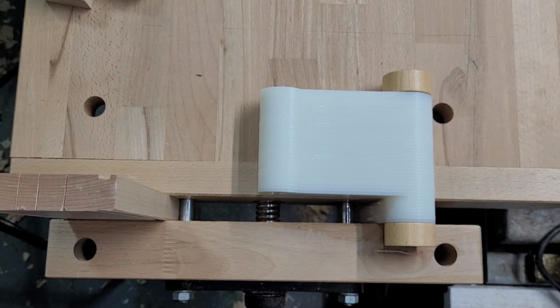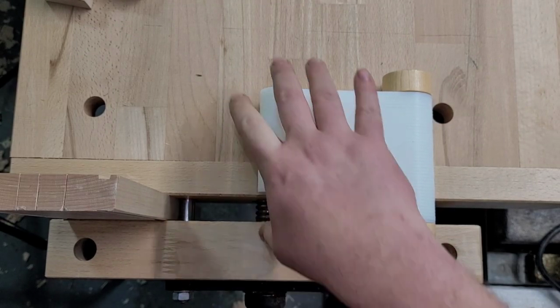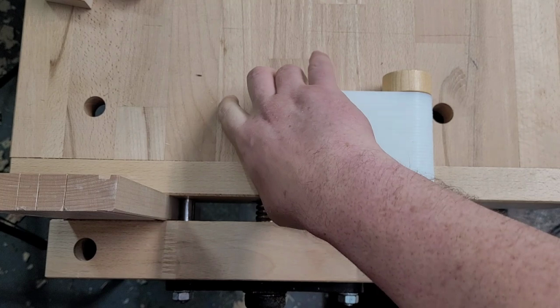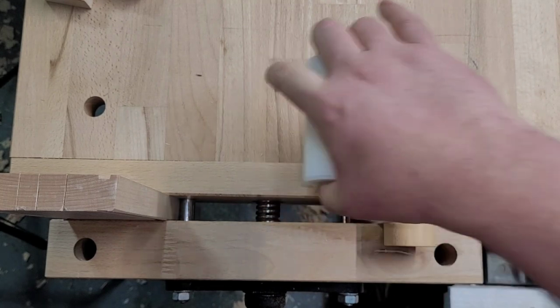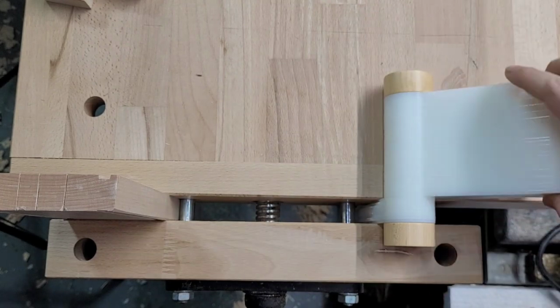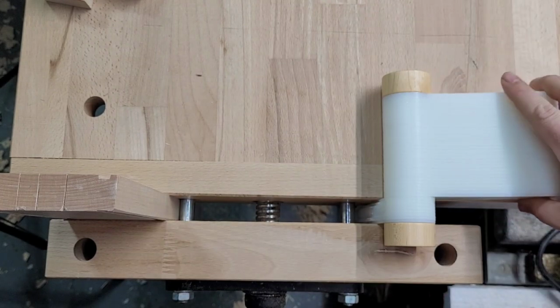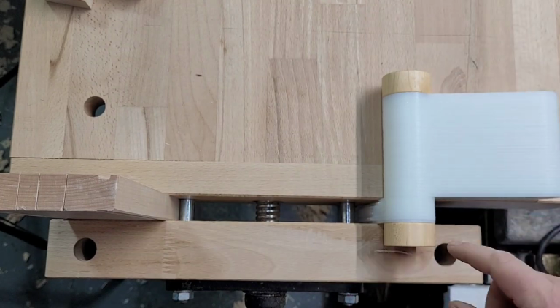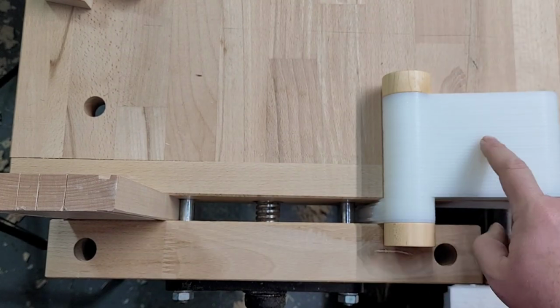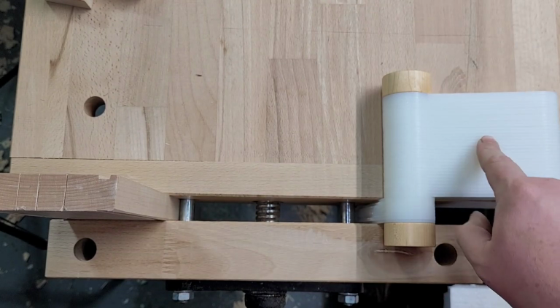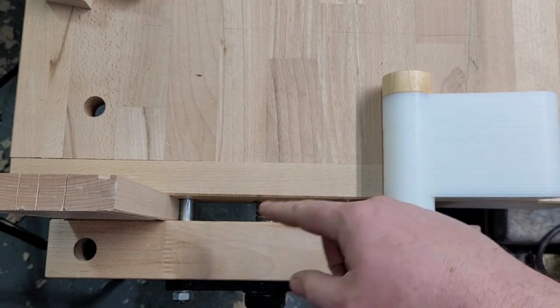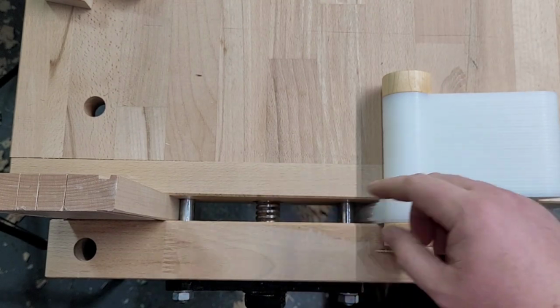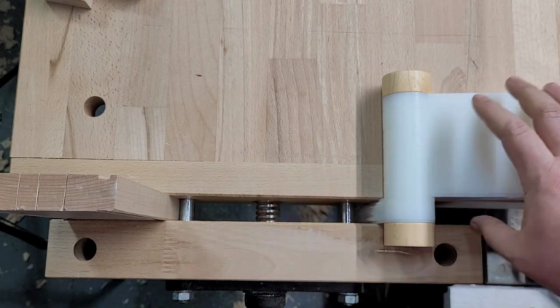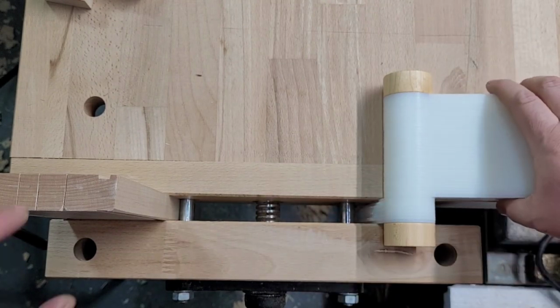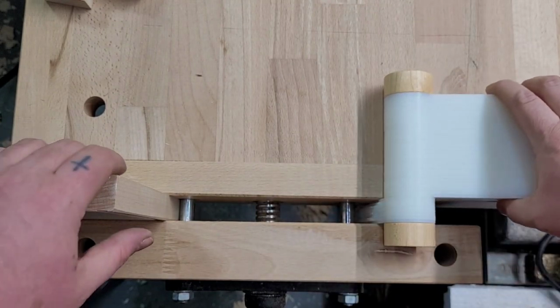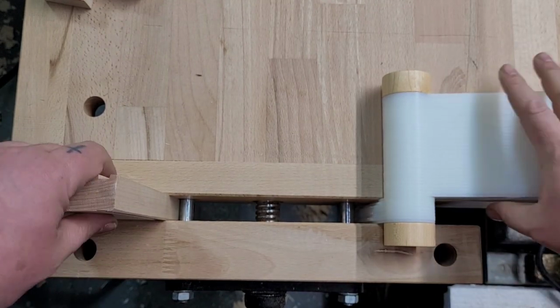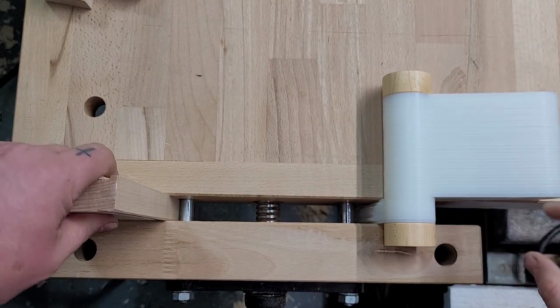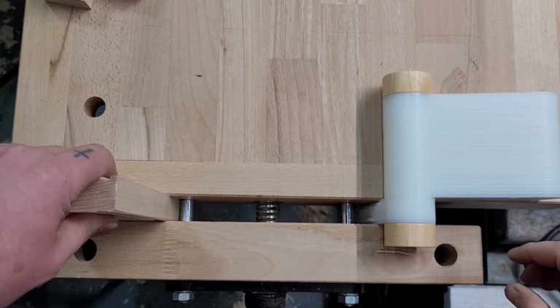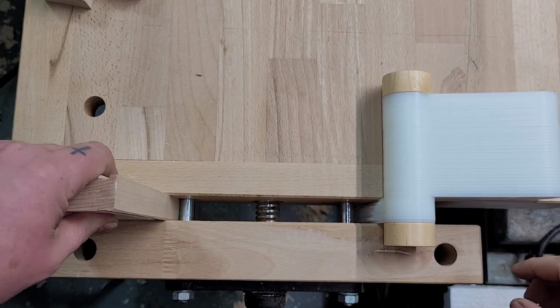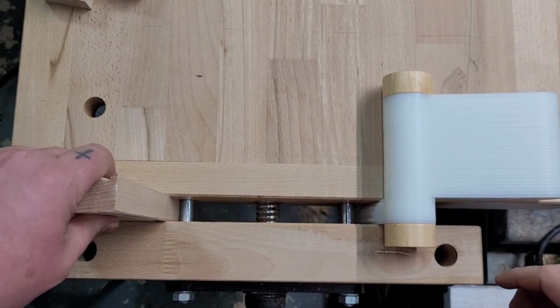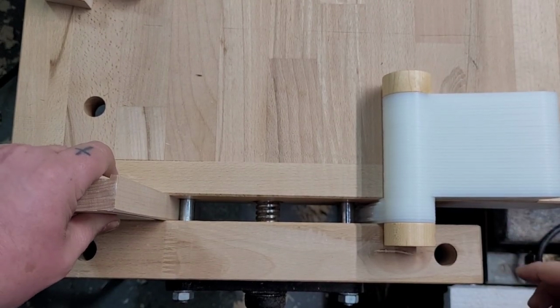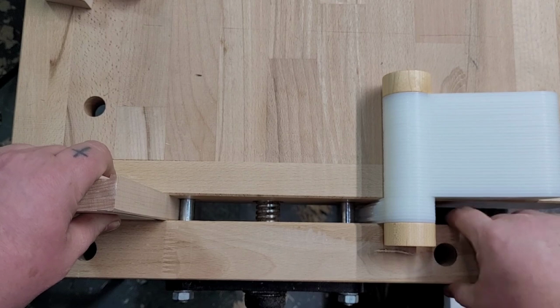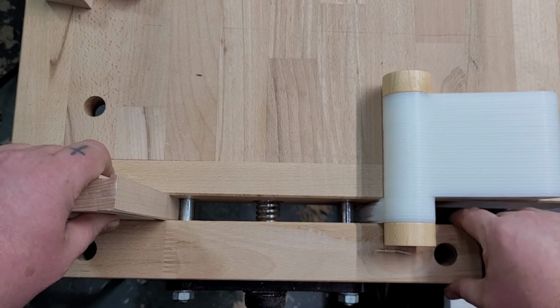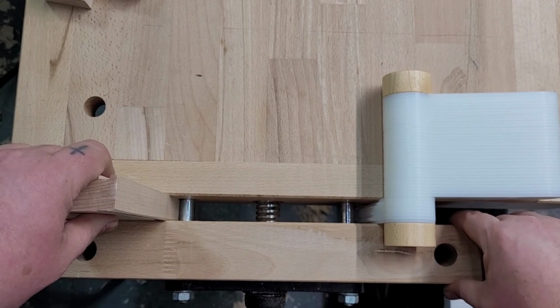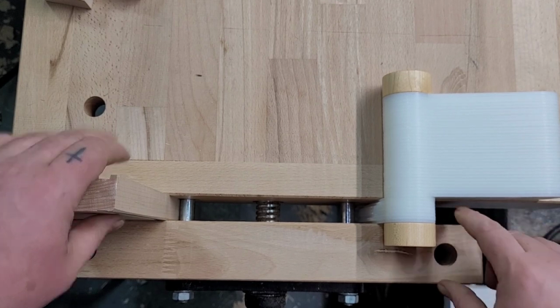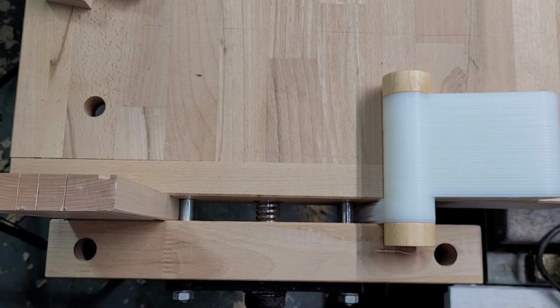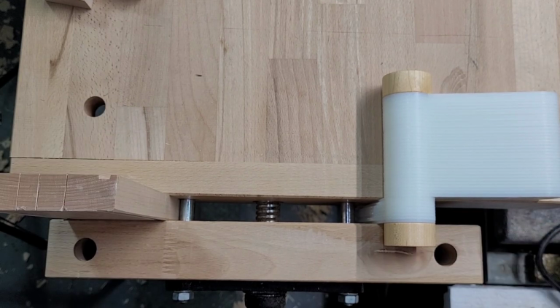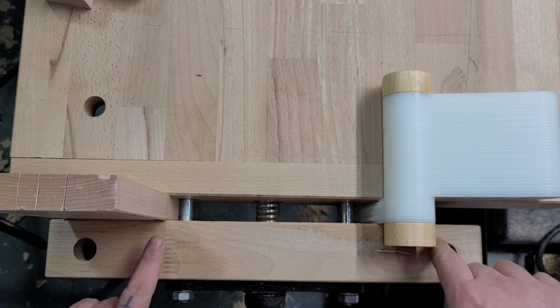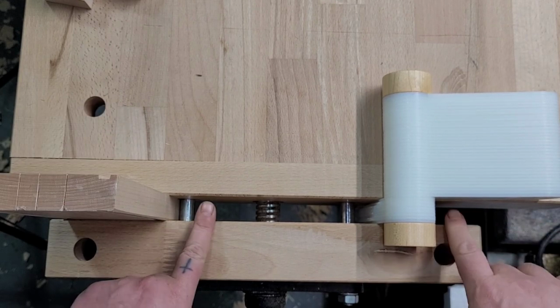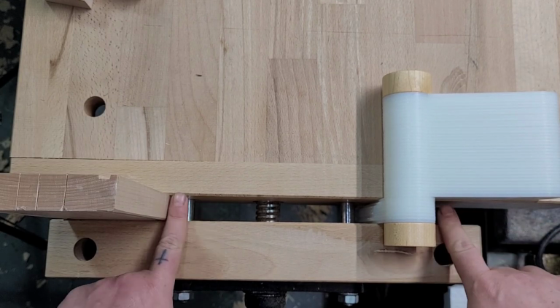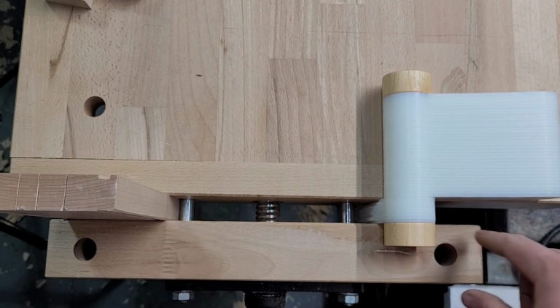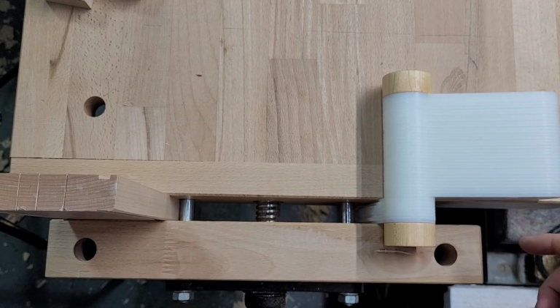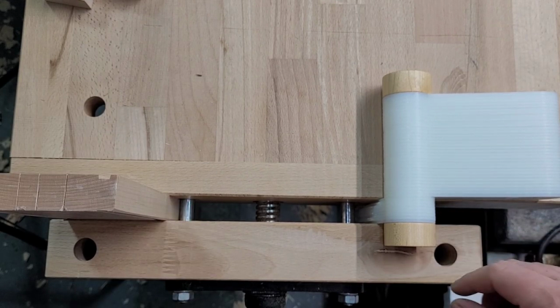There we go. You can flip it to the other side if you want it out of your way, but it's held in there really securely and the vice doesn't look like it racked at all.